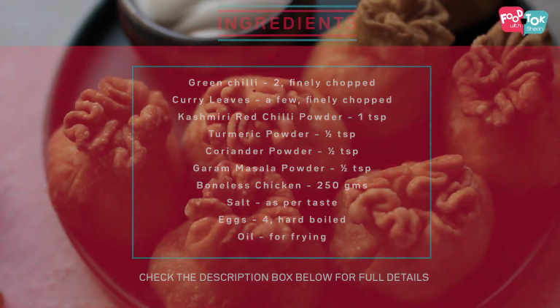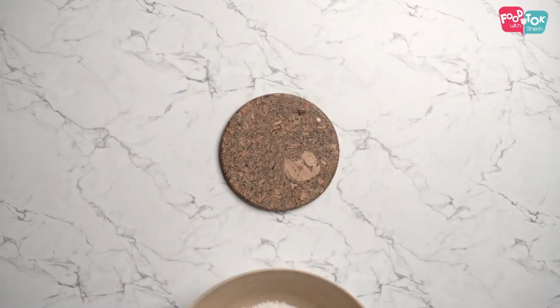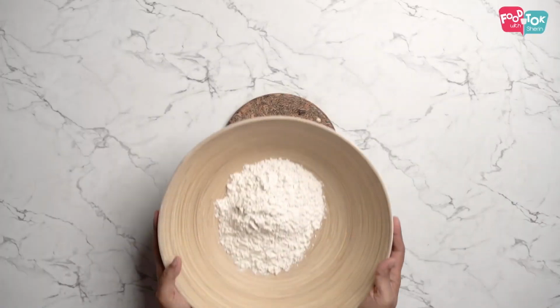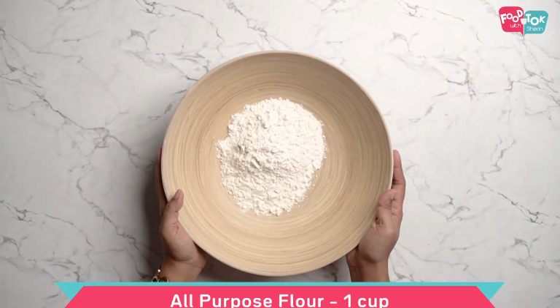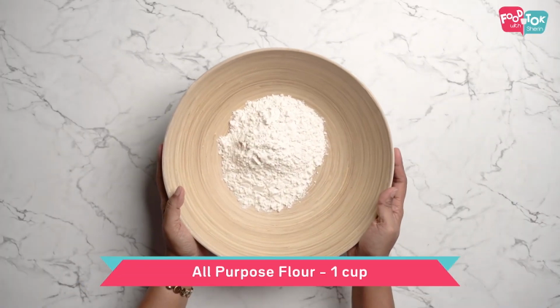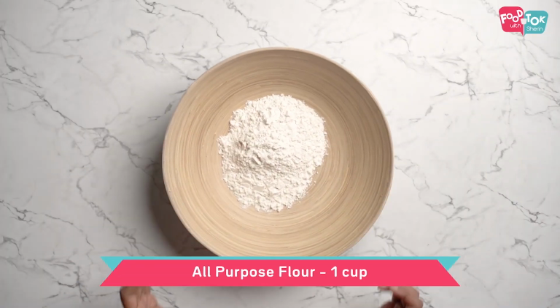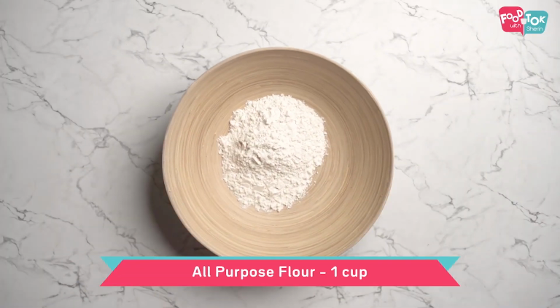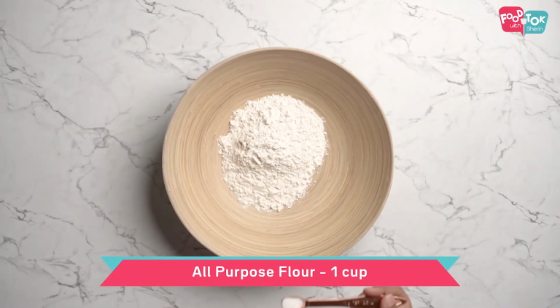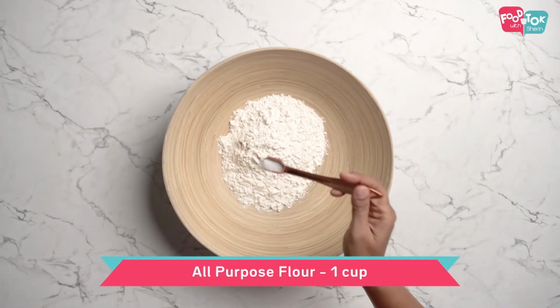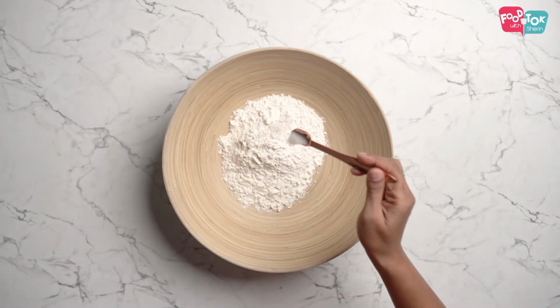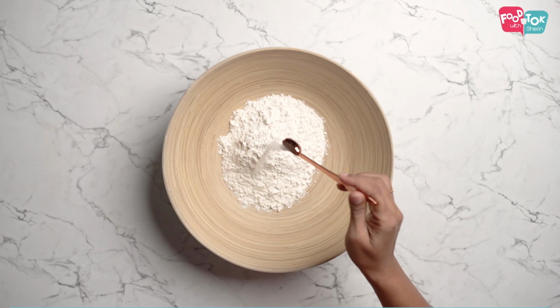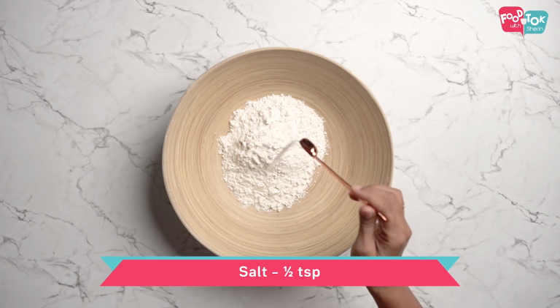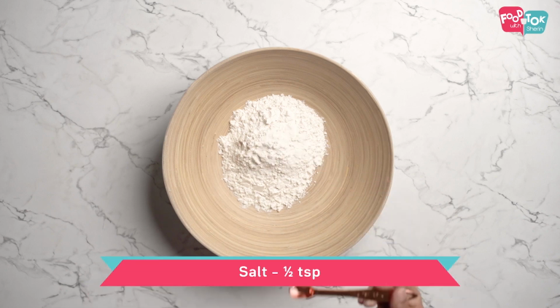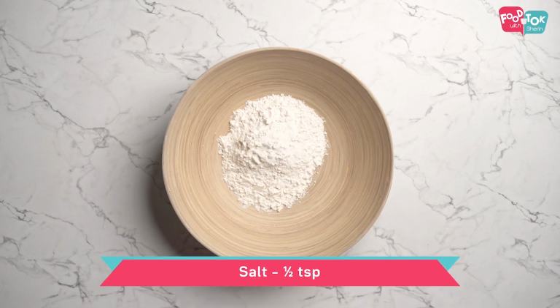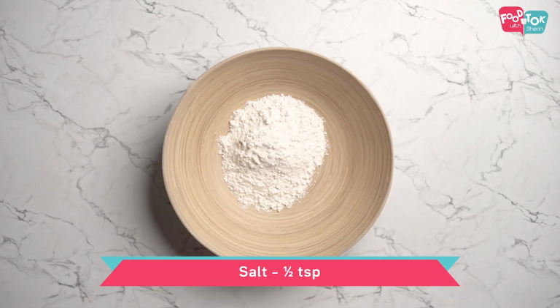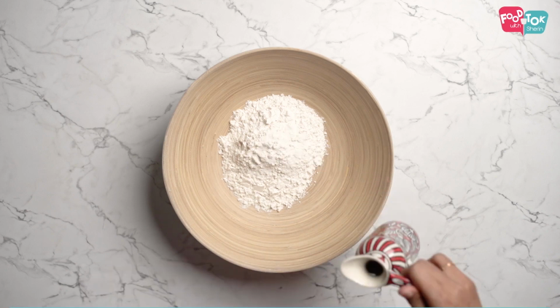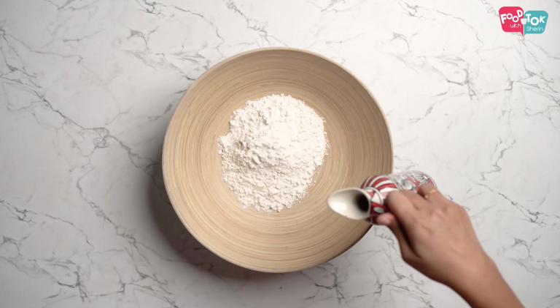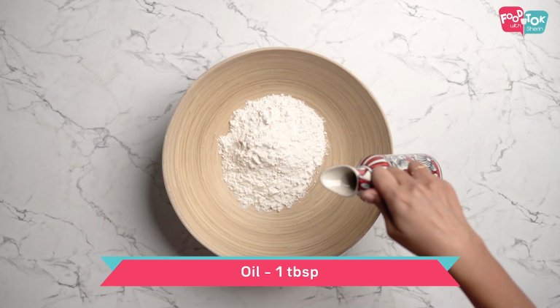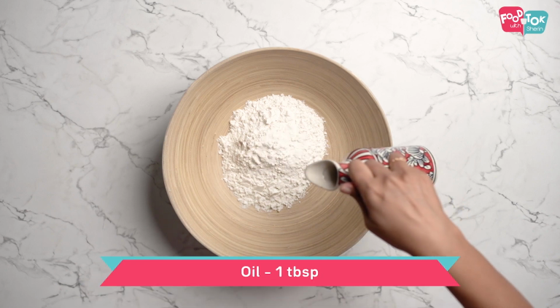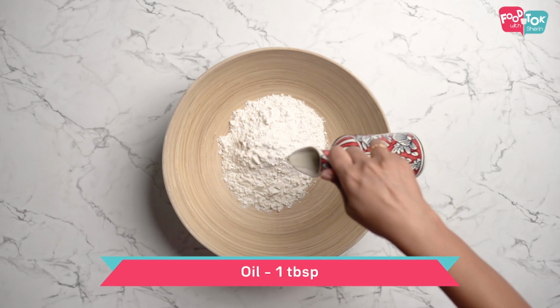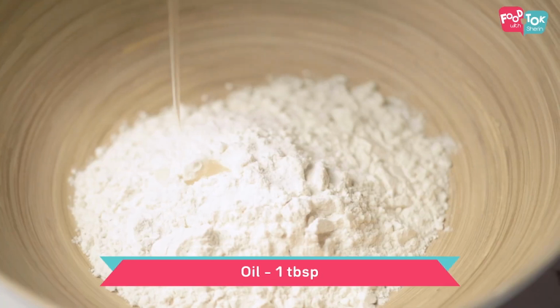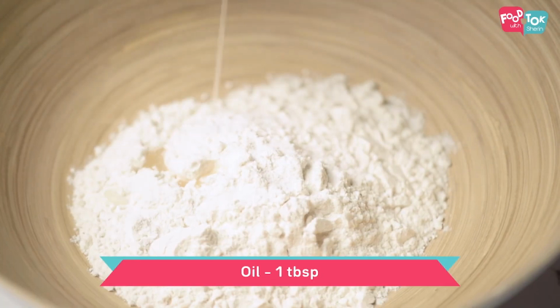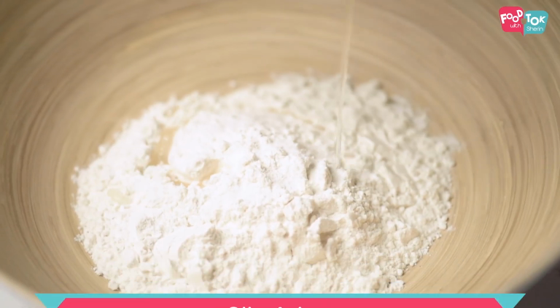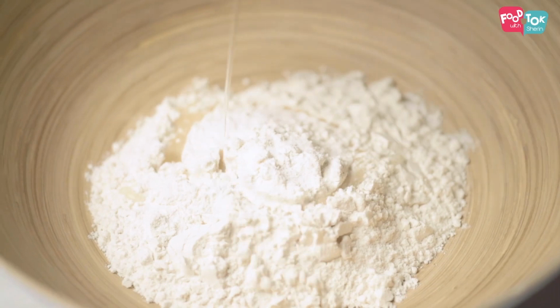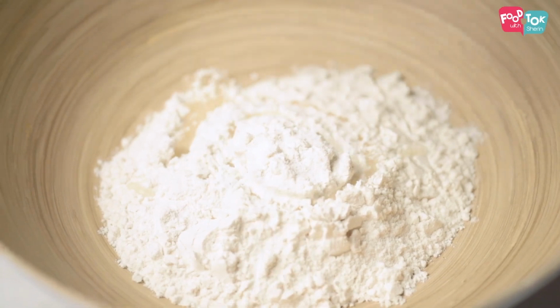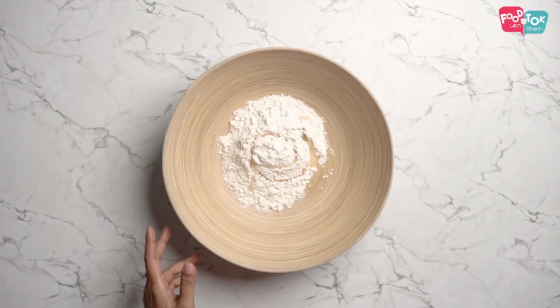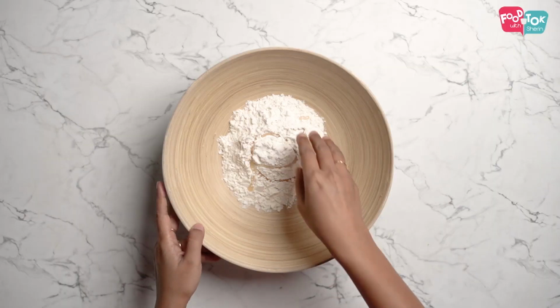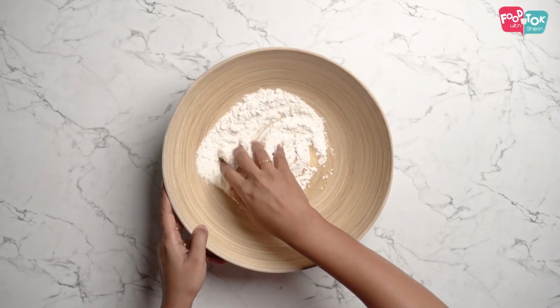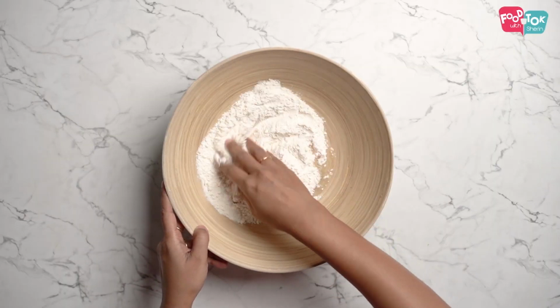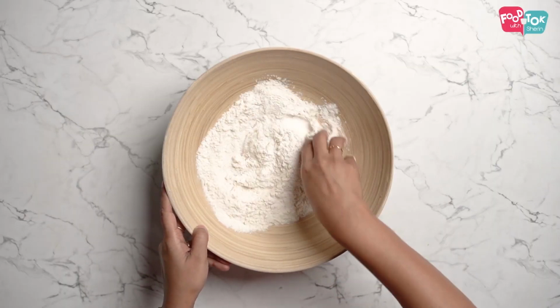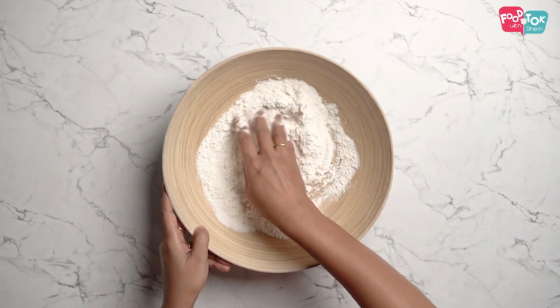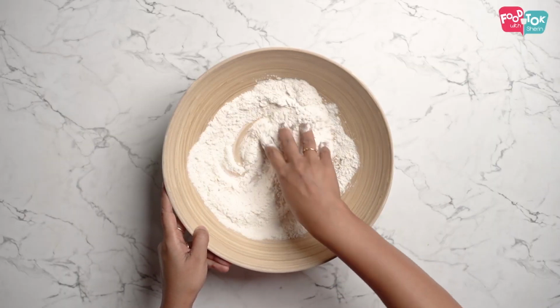Let's put some salt and mustard powder. Add a little oil and mix it in. I will mix and add the oil thoroughly.